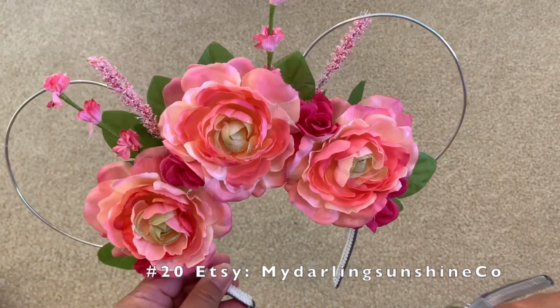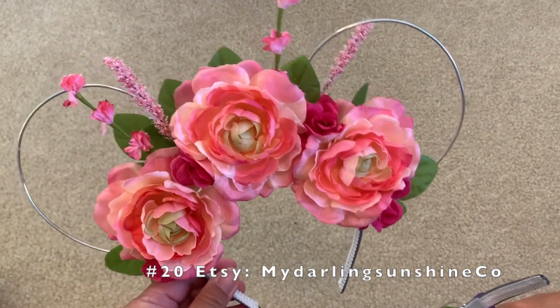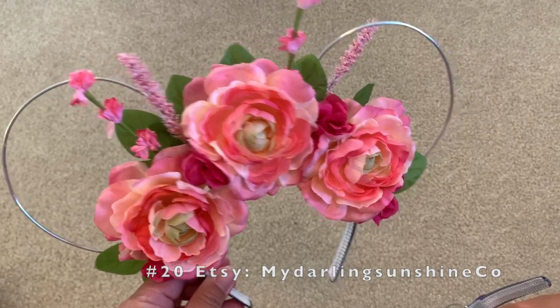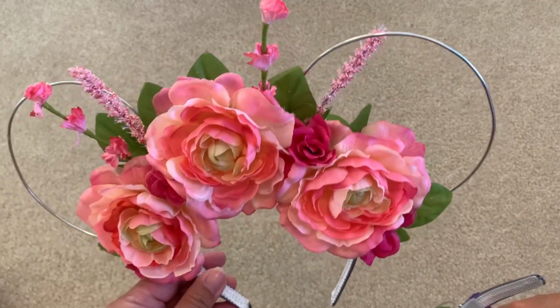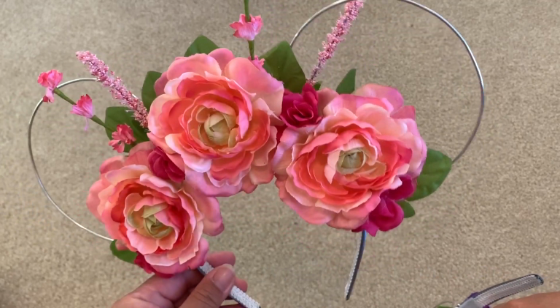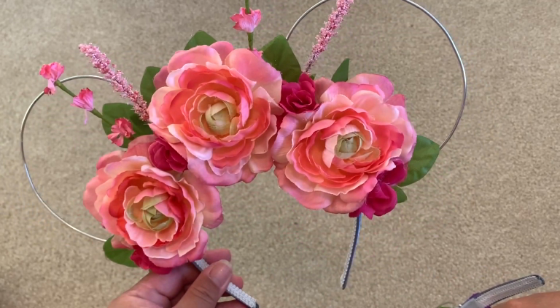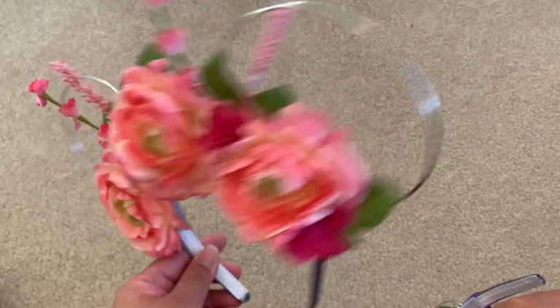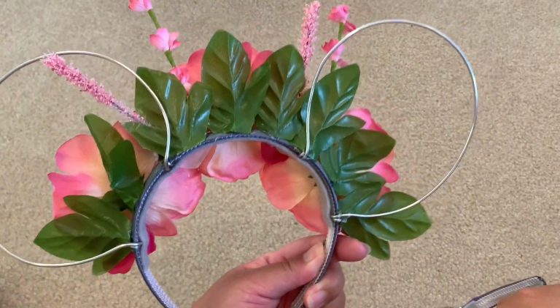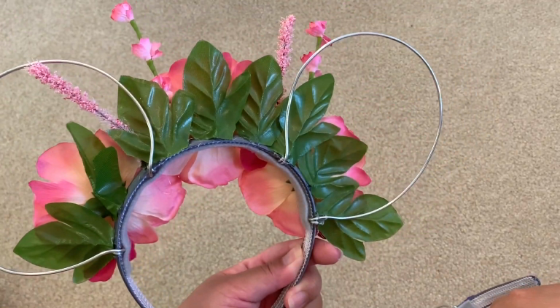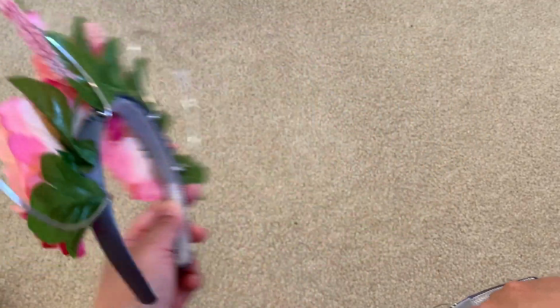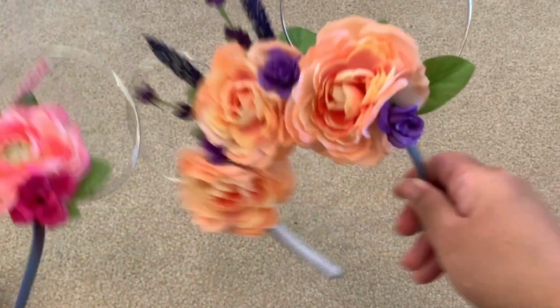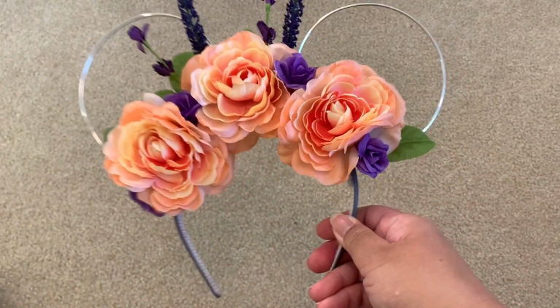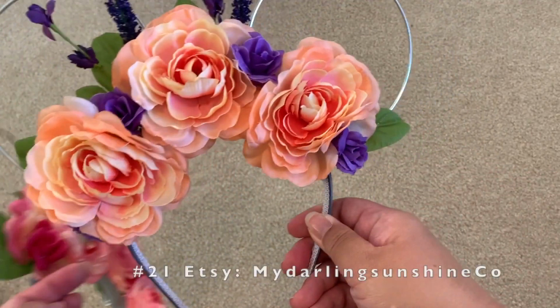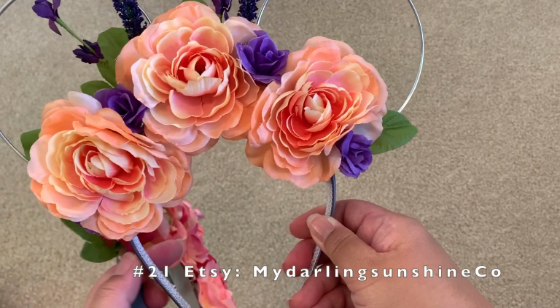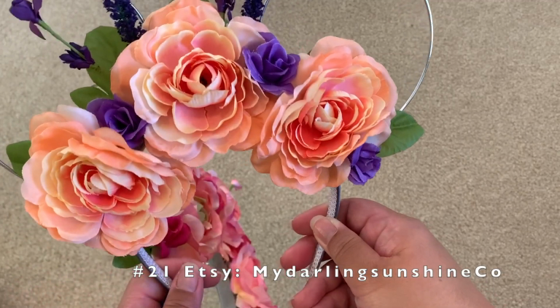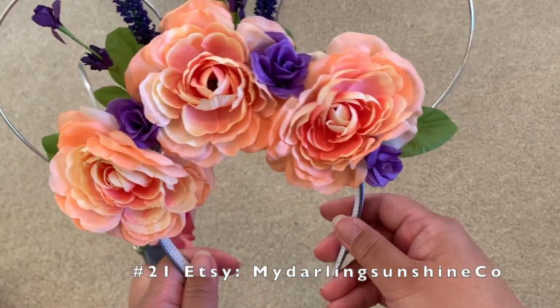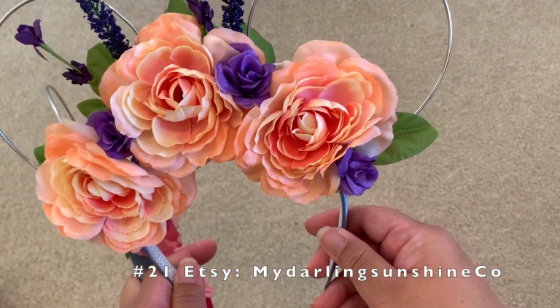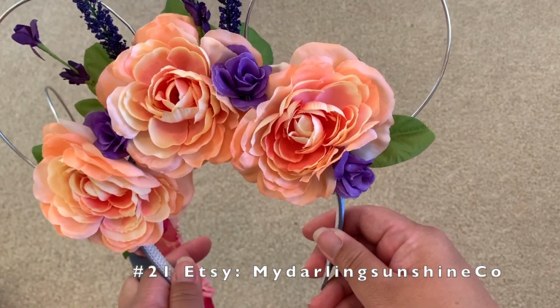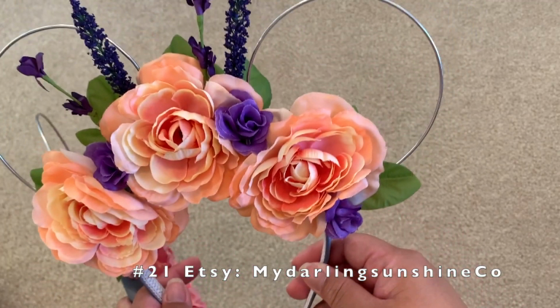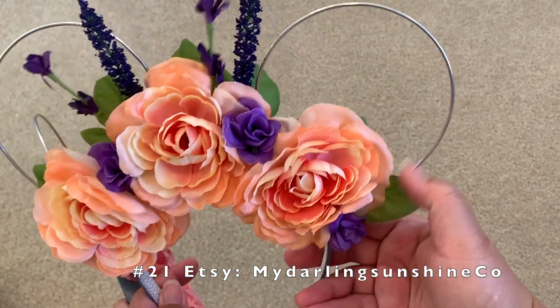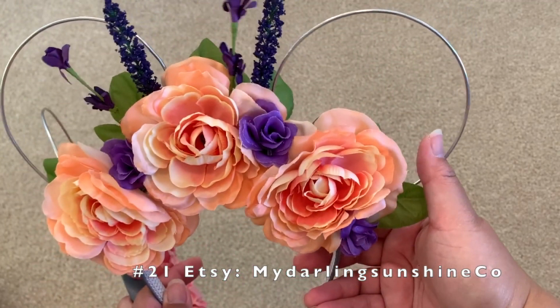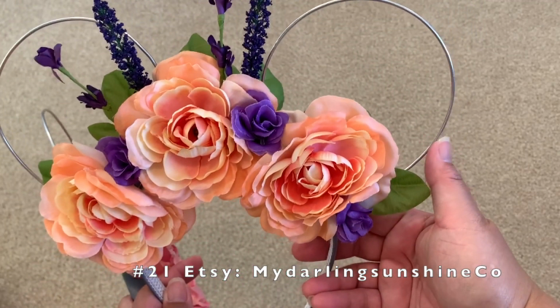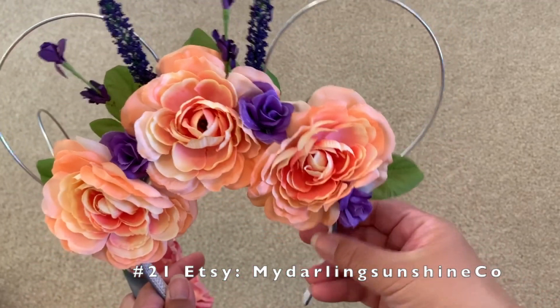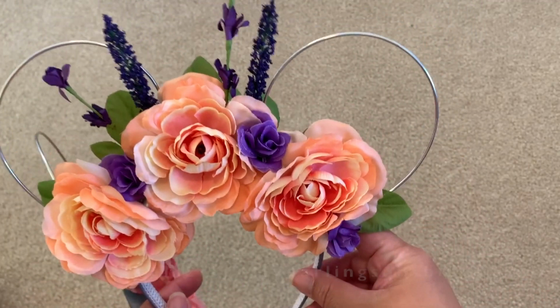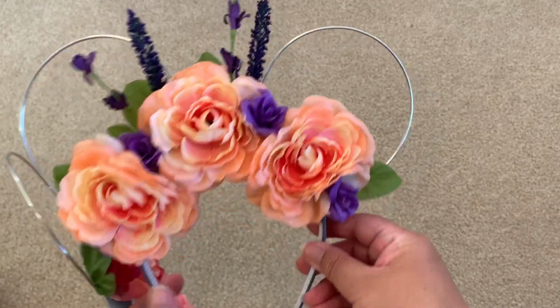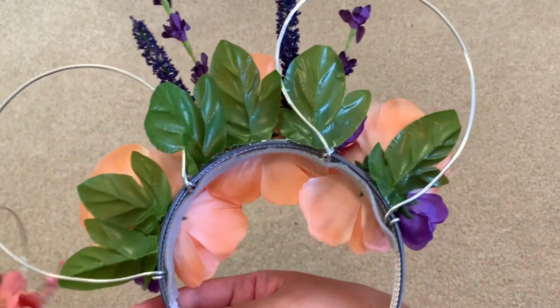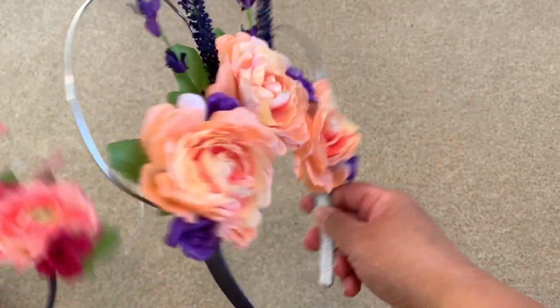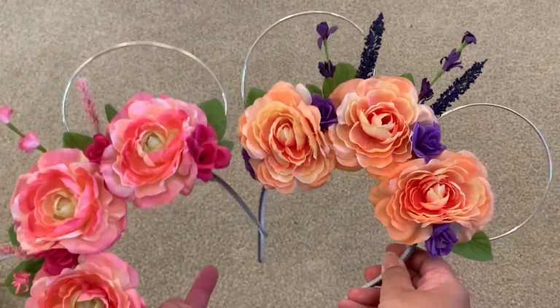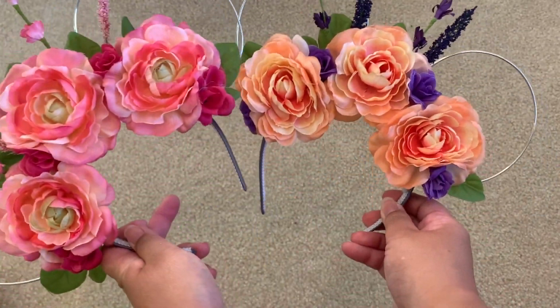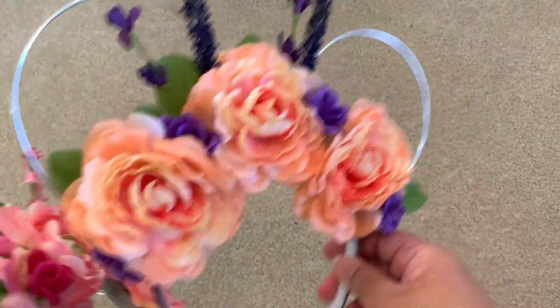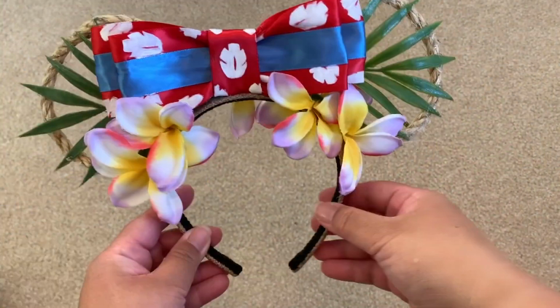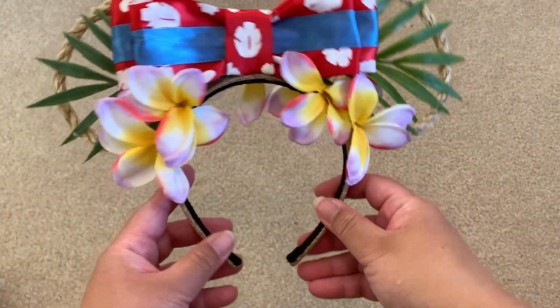One is a pink-based flowers with silver wires and leaves on the back. This one is peach base with purple flowers in between, and the wires are also silver.